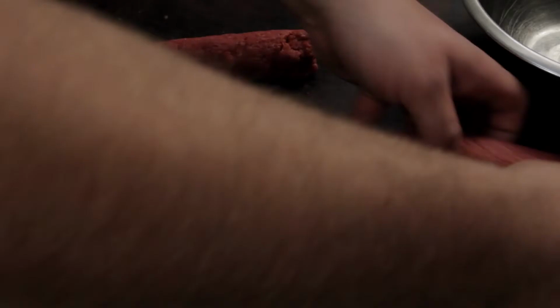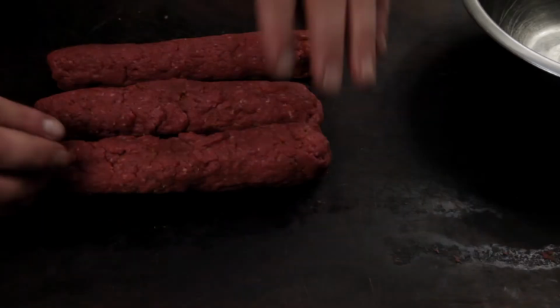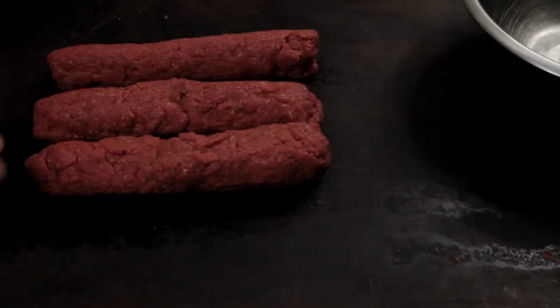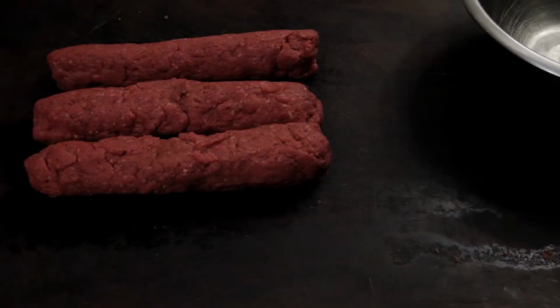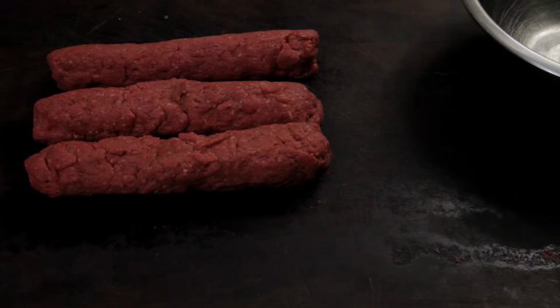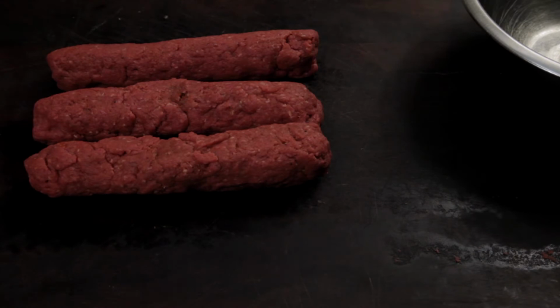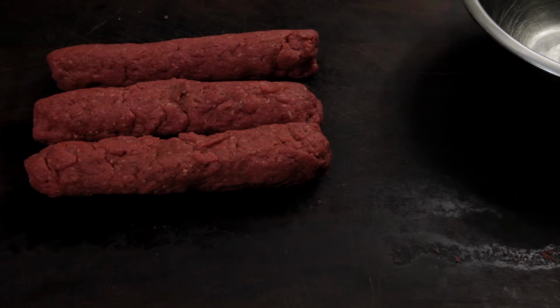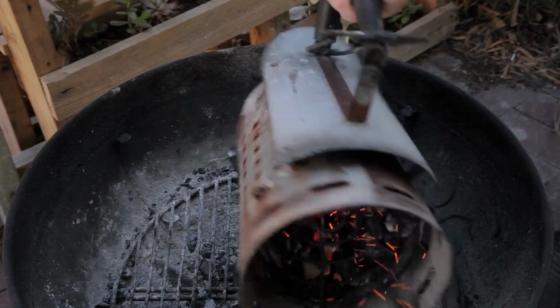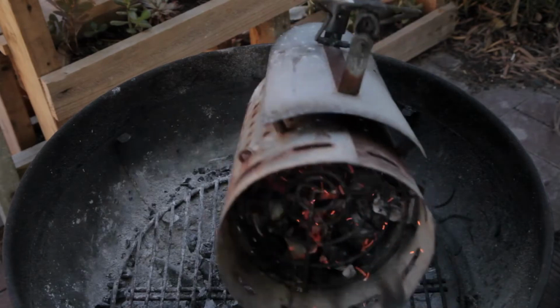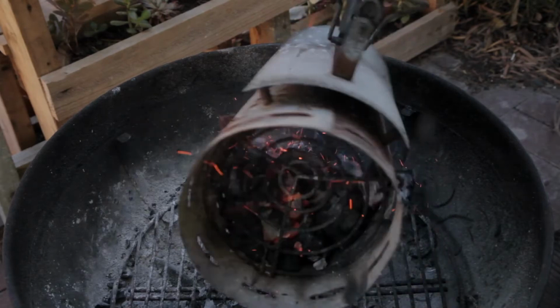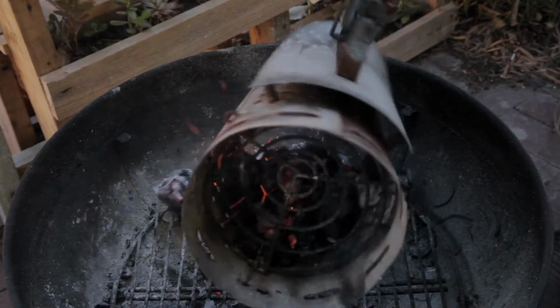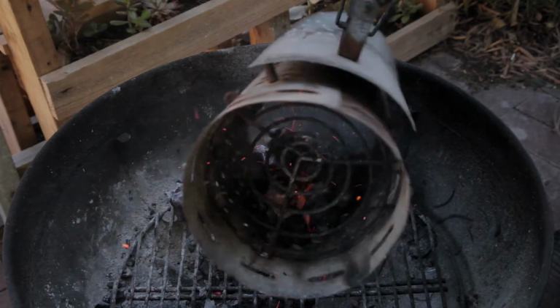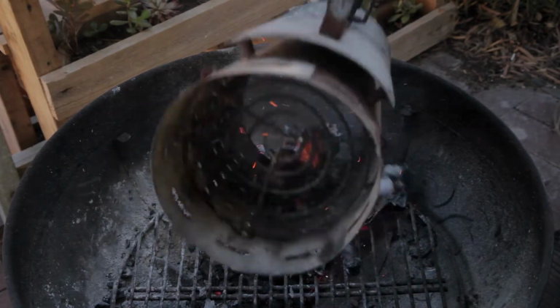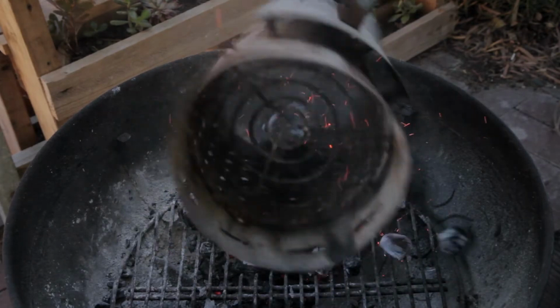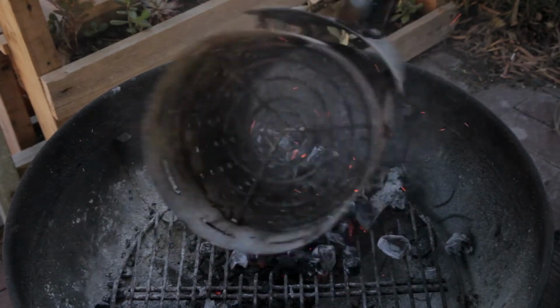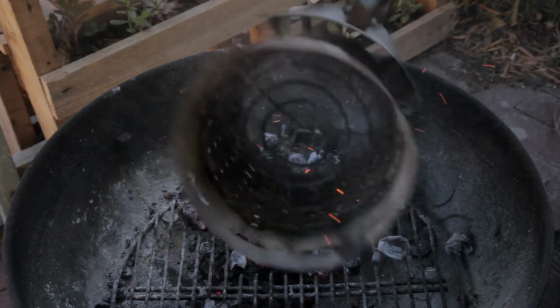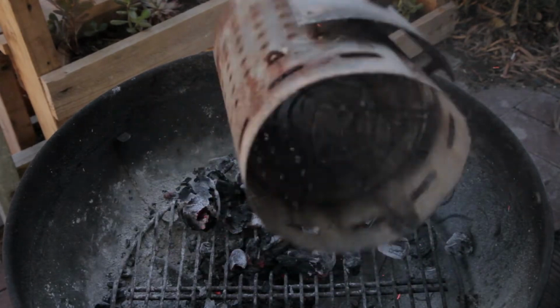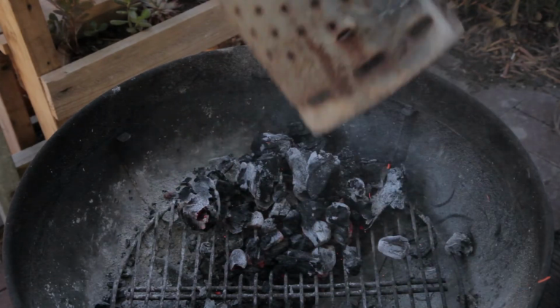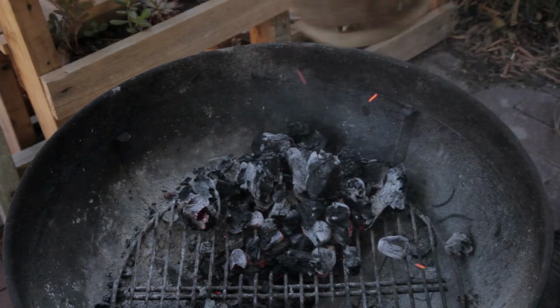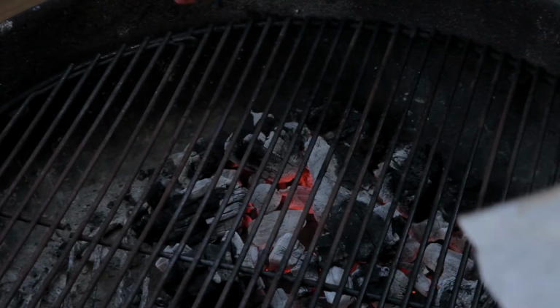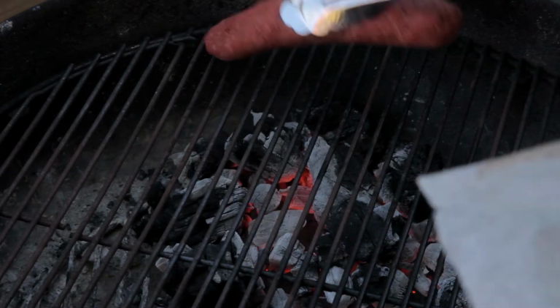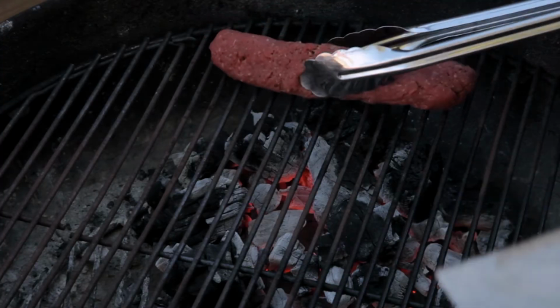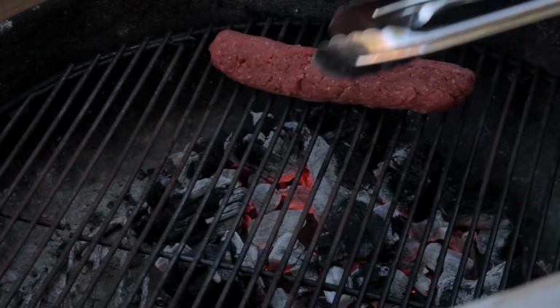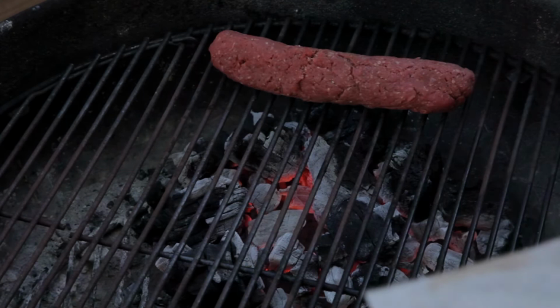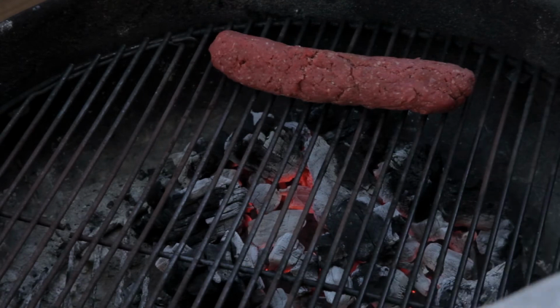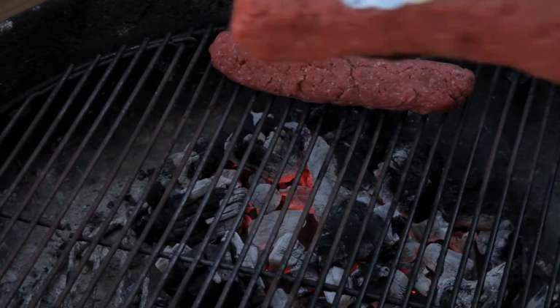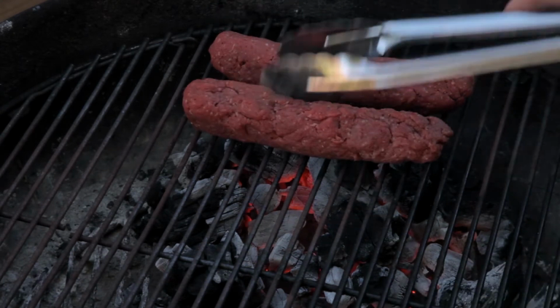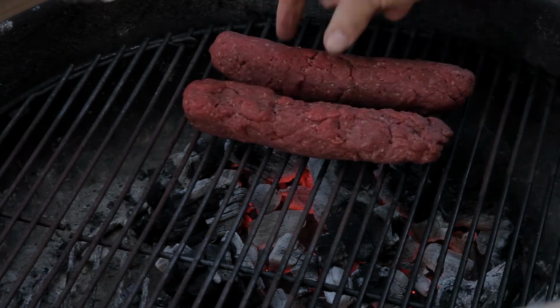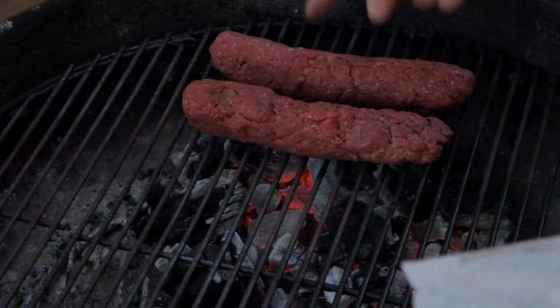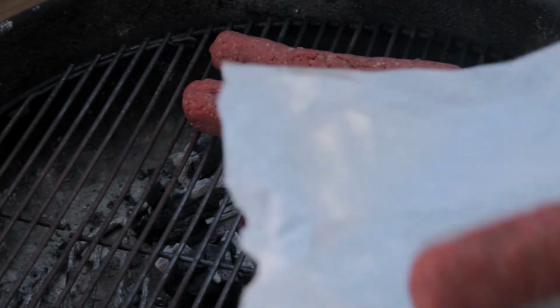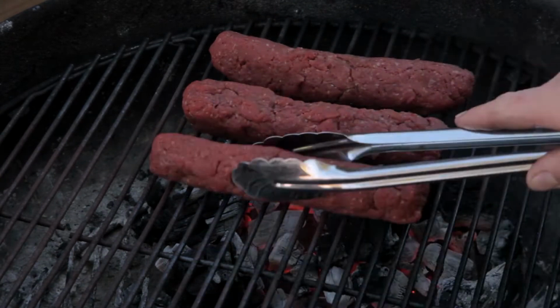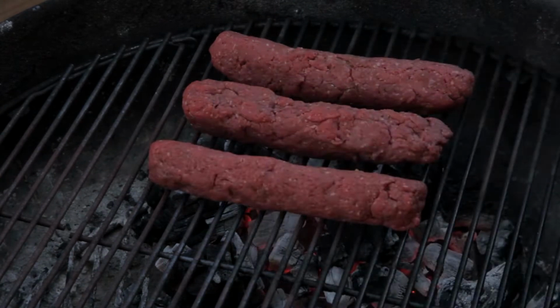These are ready to hit the barbecue. Light a chimney of charcoal — I'm using clean-eat charcoal. Grill the hot dogs on all sides until they're cooked through and the cheese is melted.